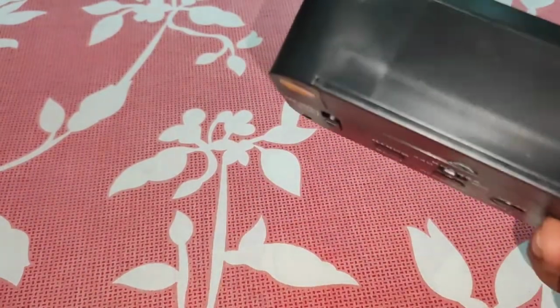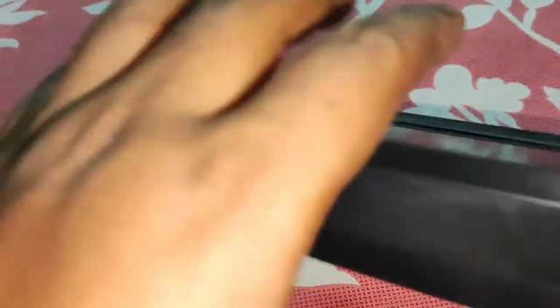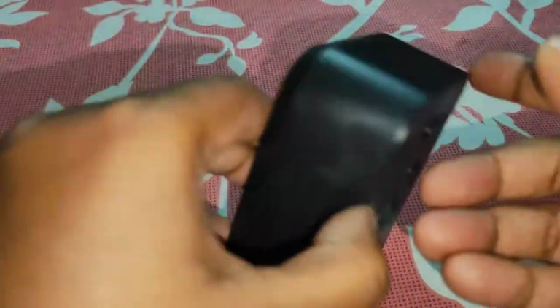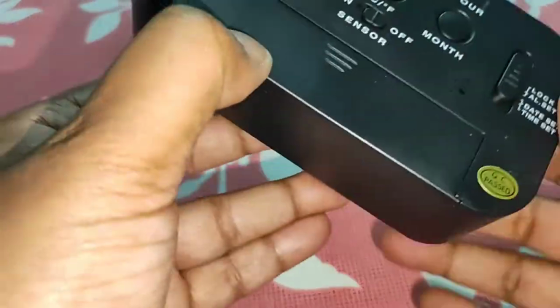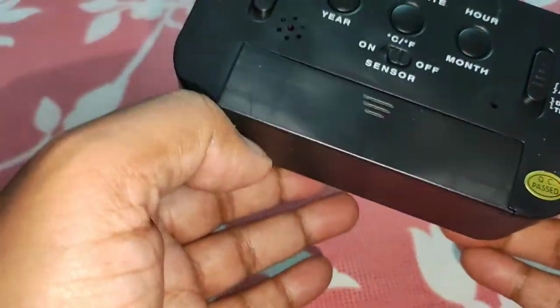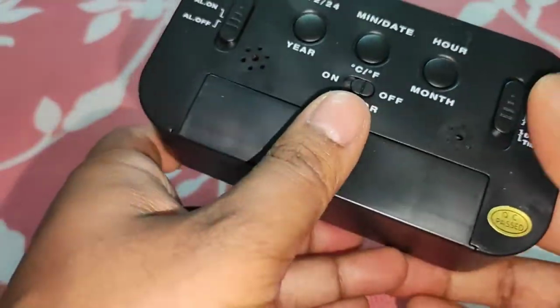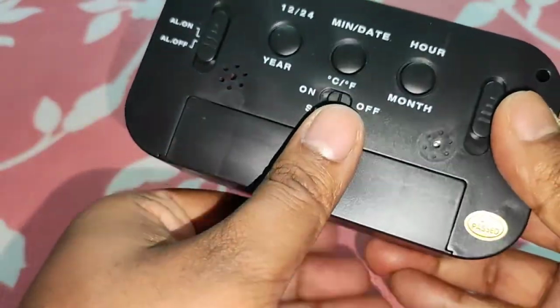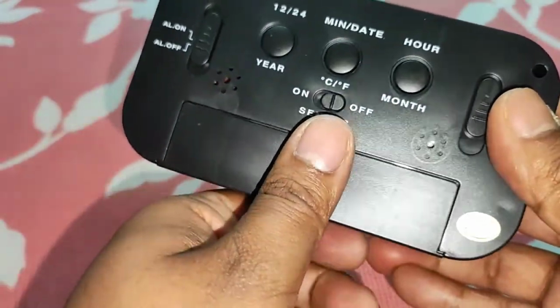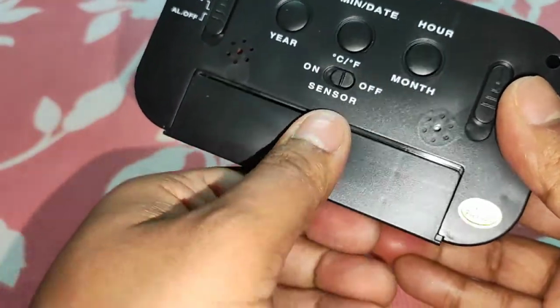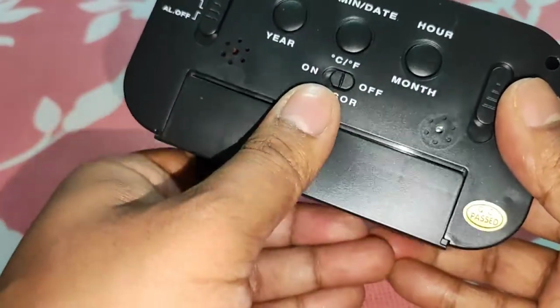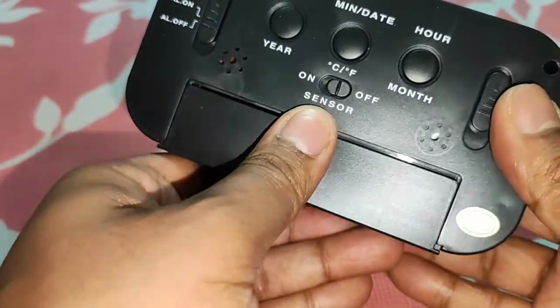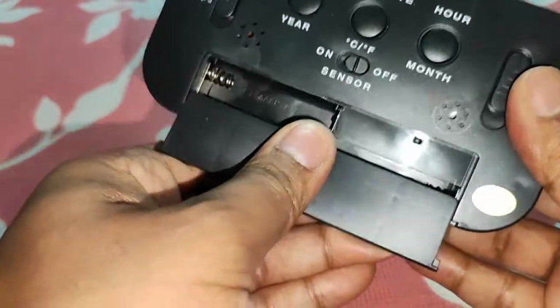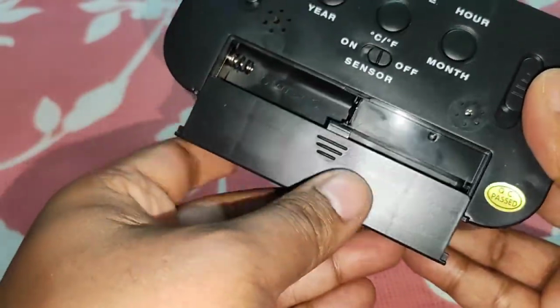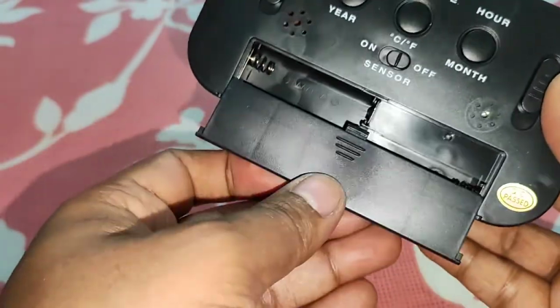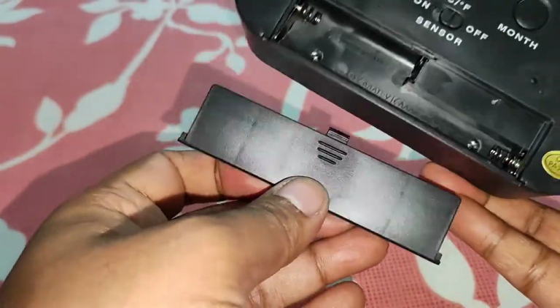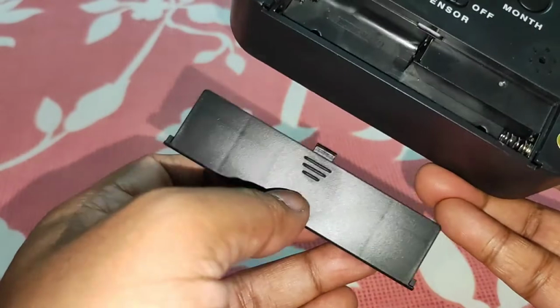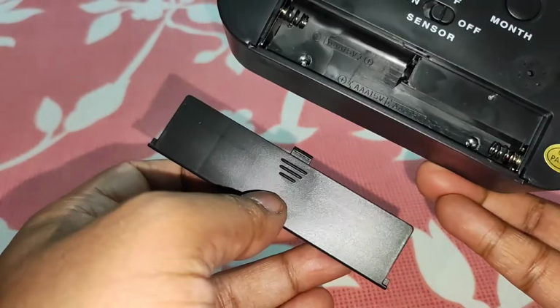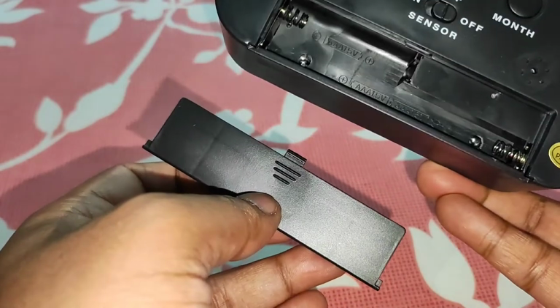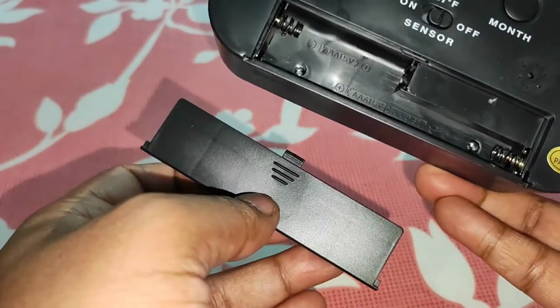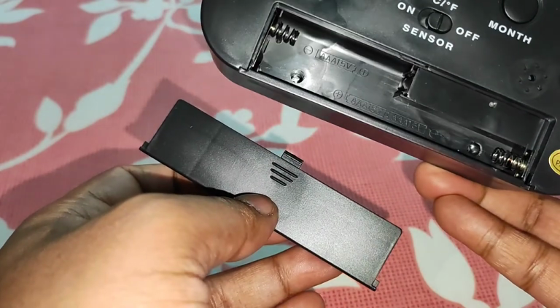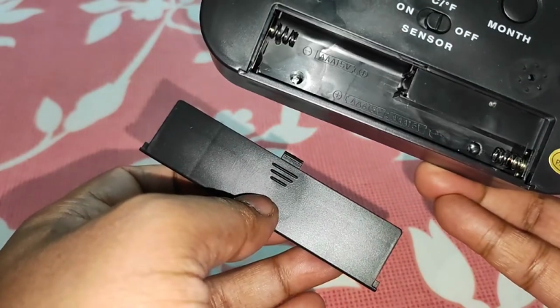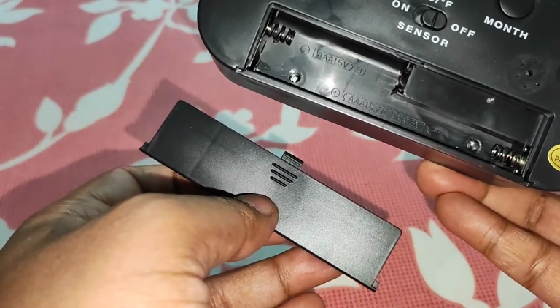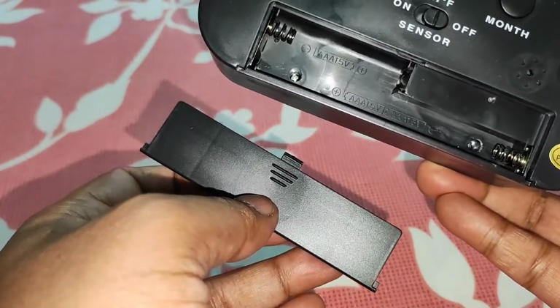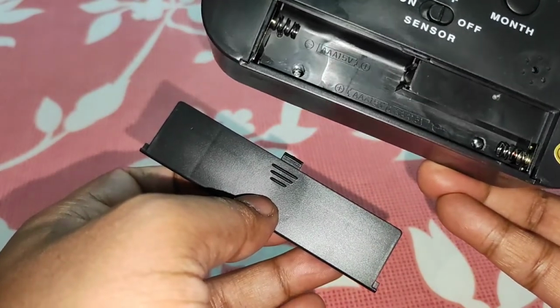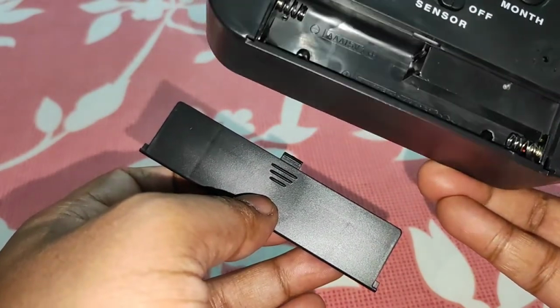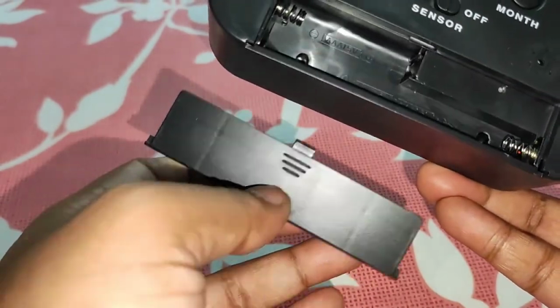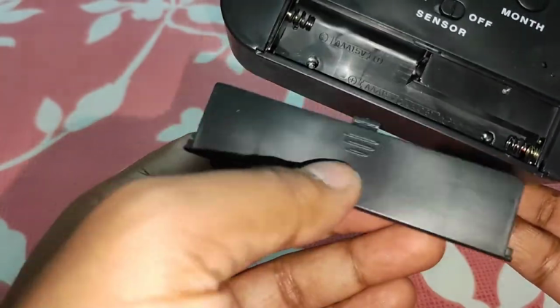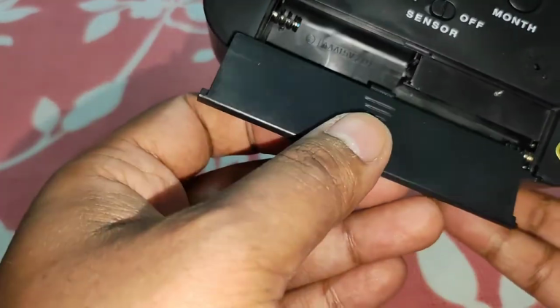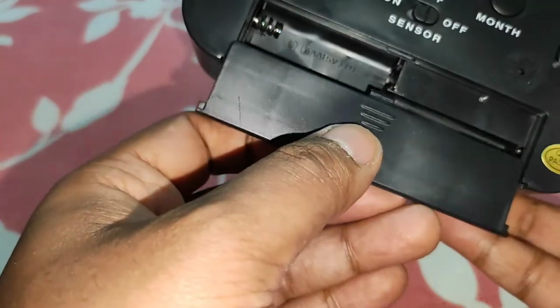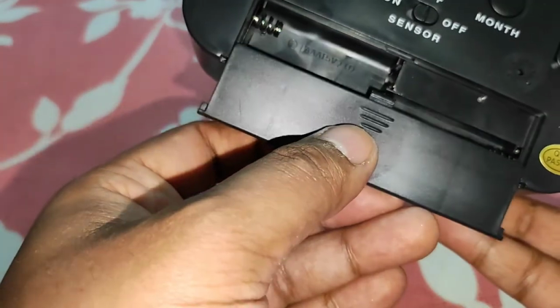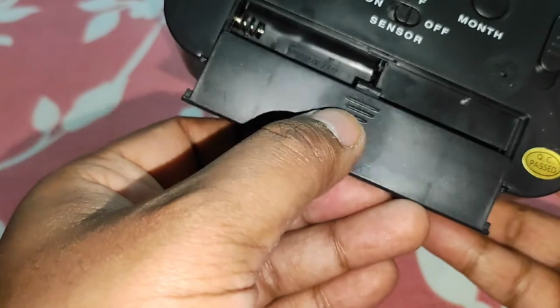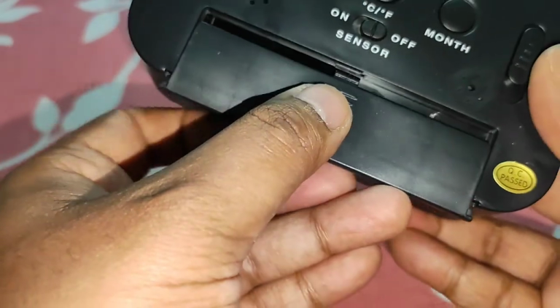It comes with one month warranty. If you face any problem you need to send it to the service center. We need to put three triple-A batteries in it.